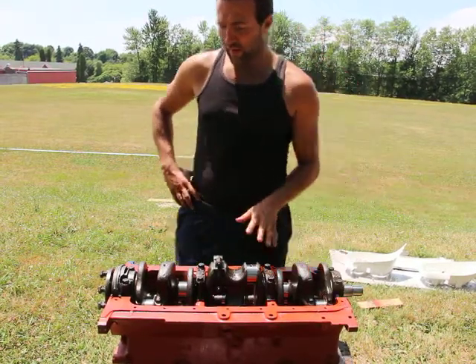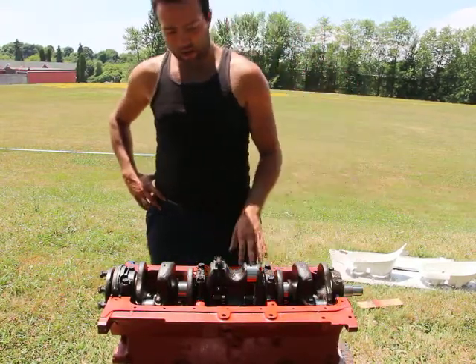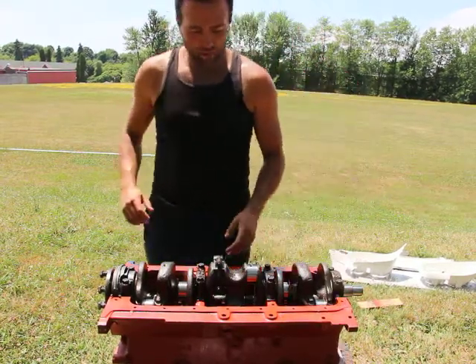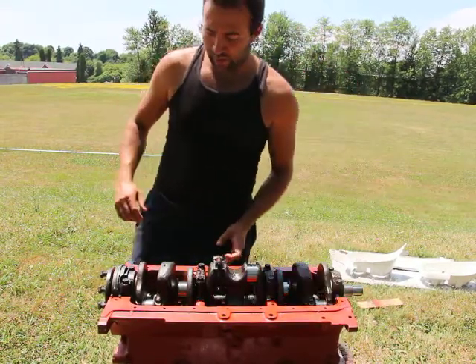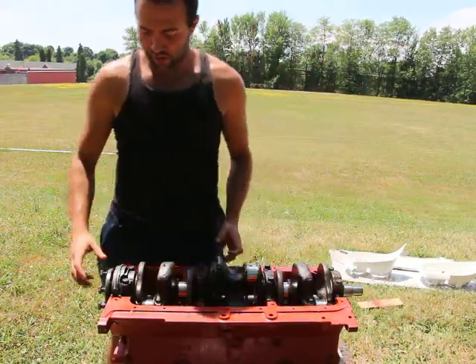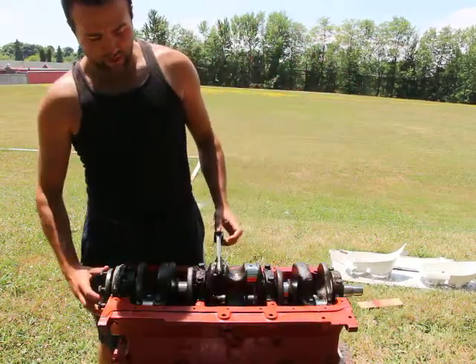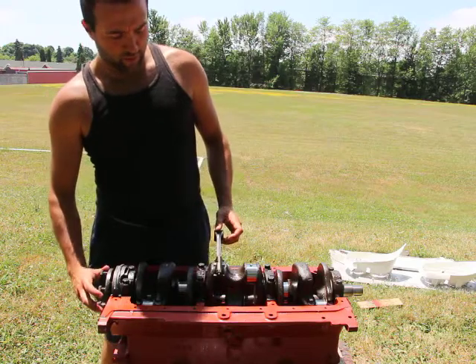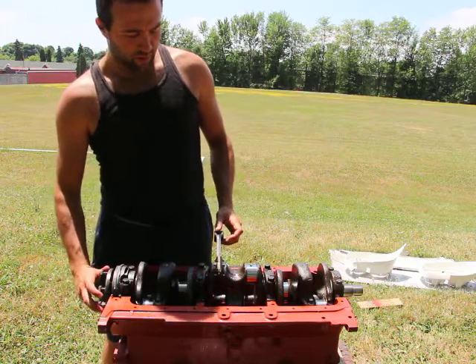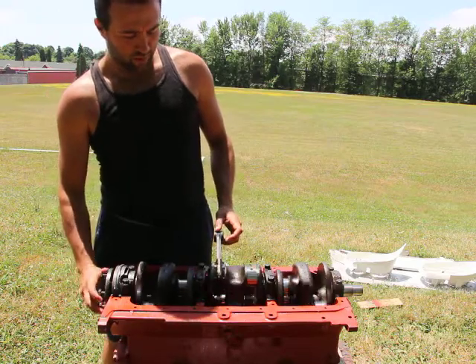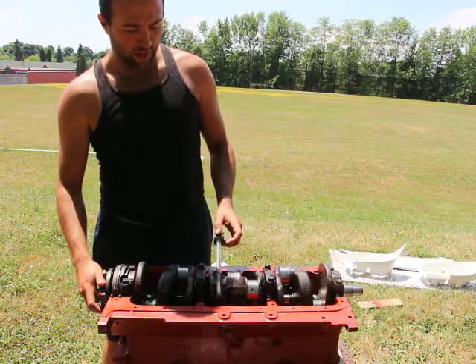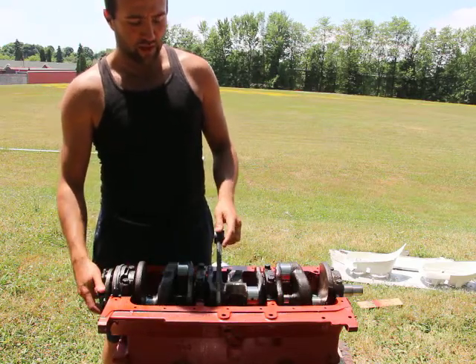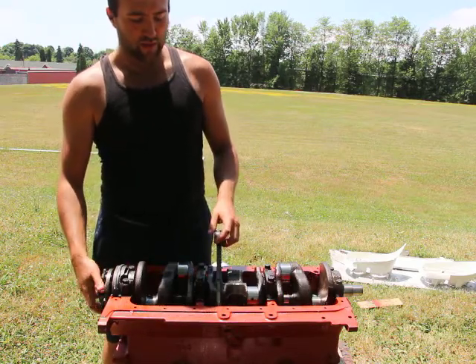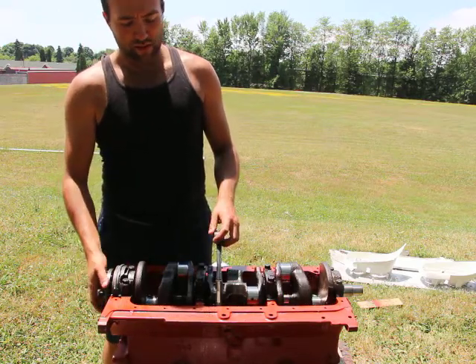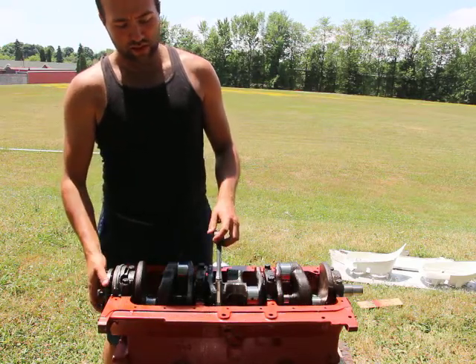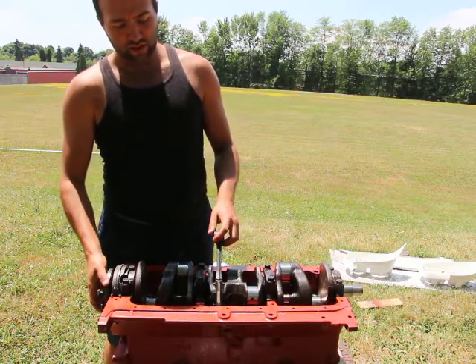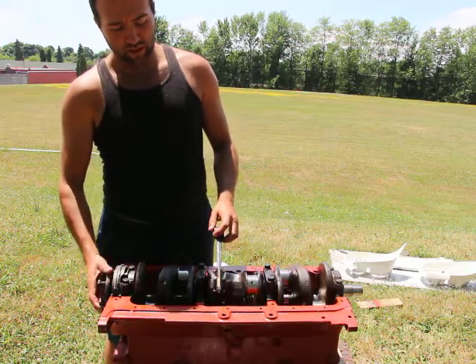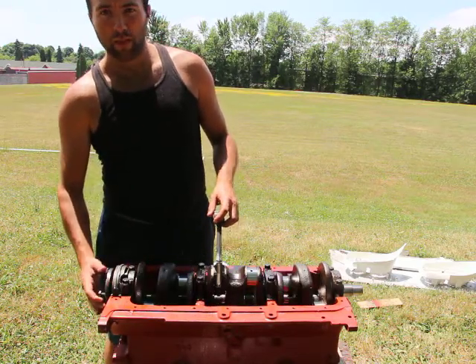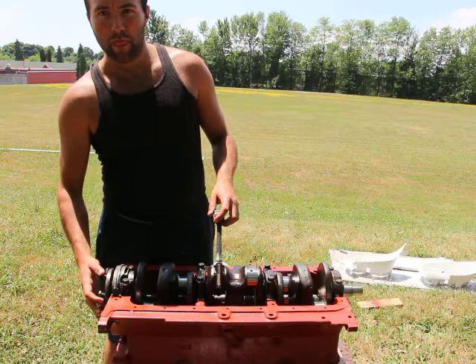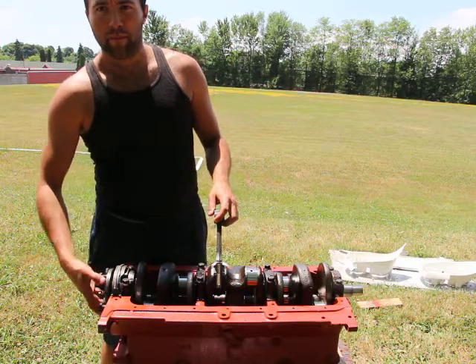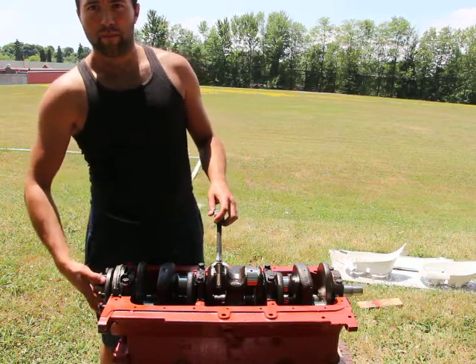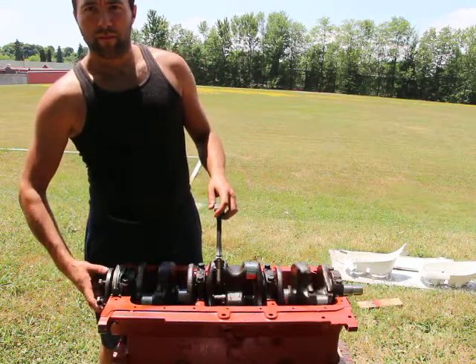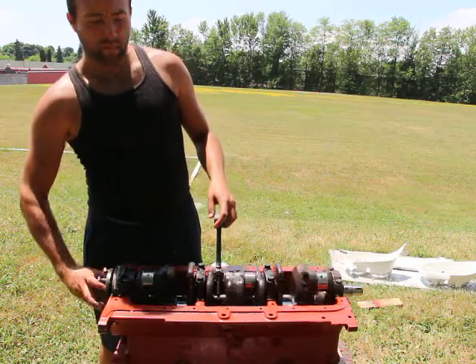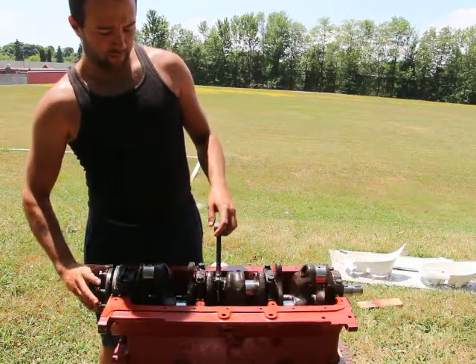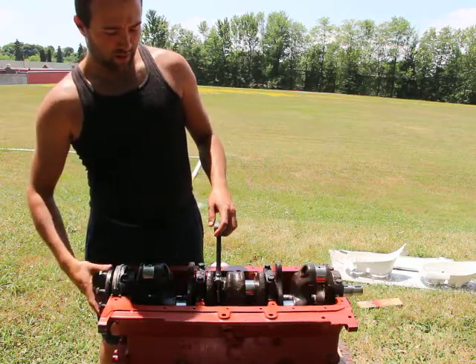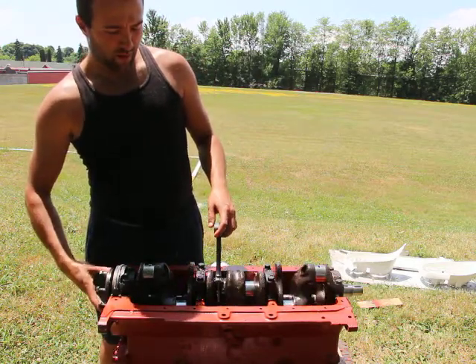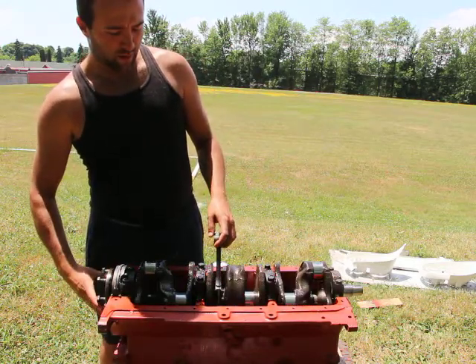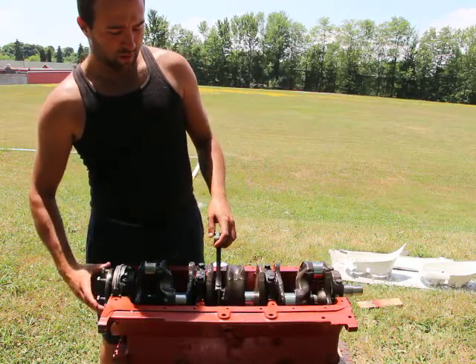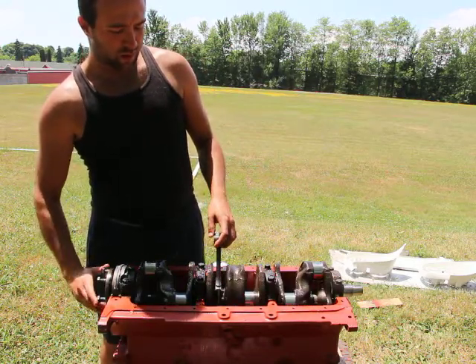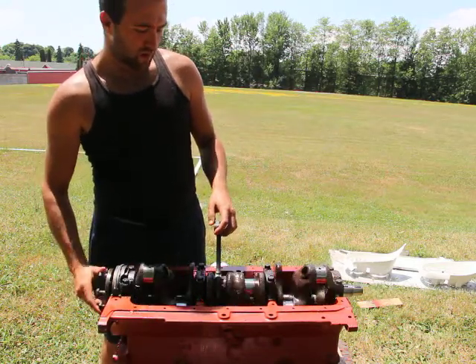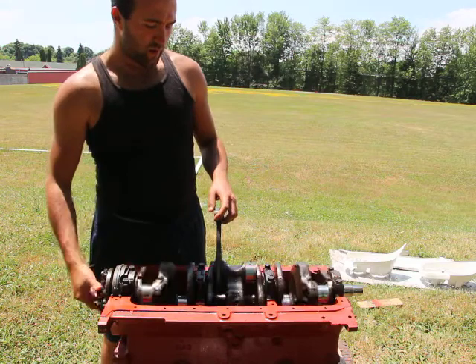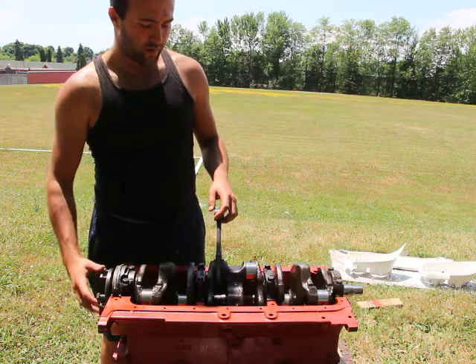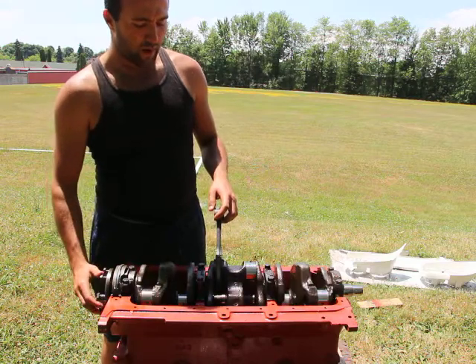I have the crankshaft in, as you can see, and I can freely turn it by hand — very easily. It turns very smoothly.